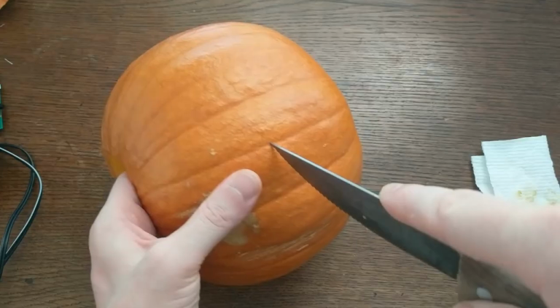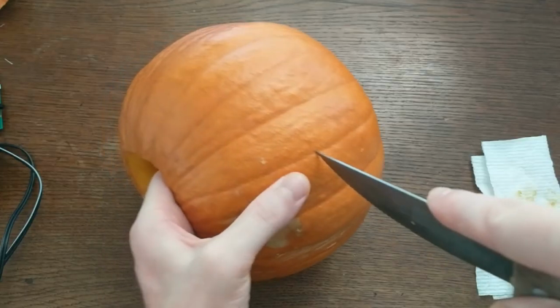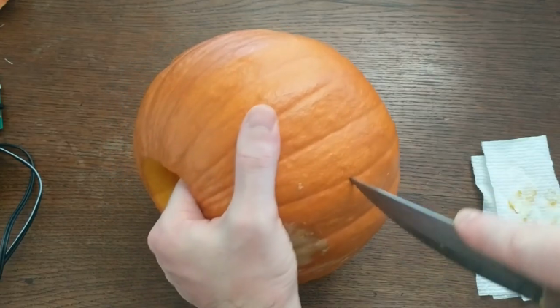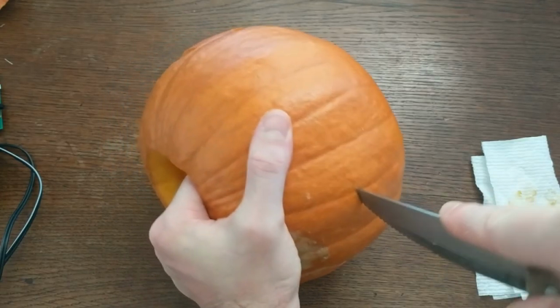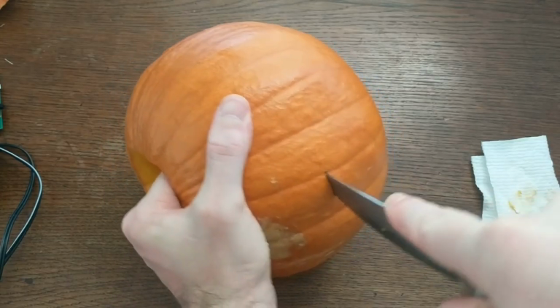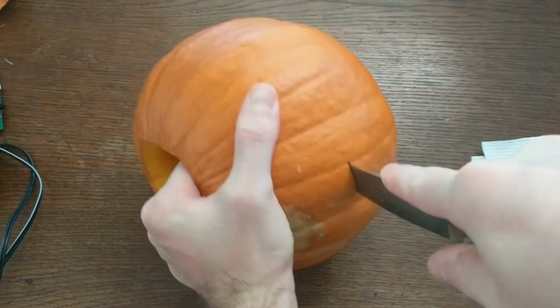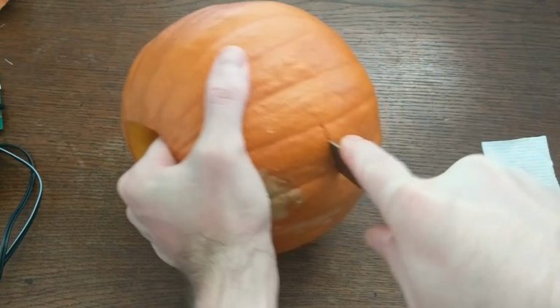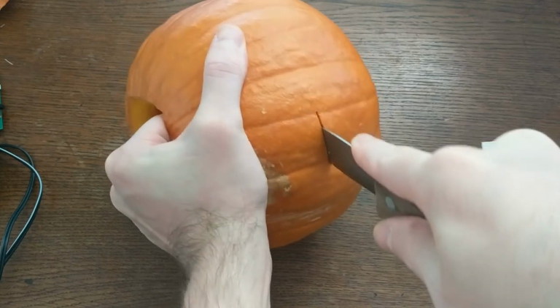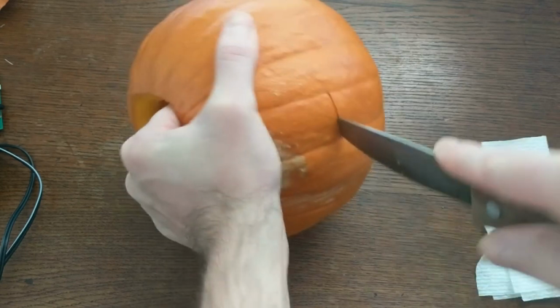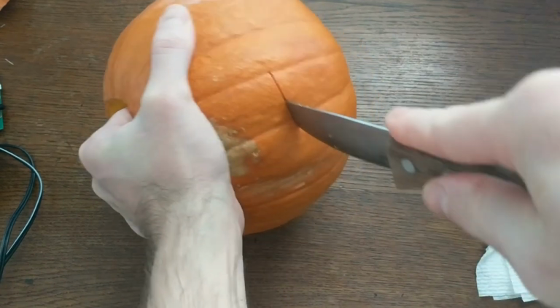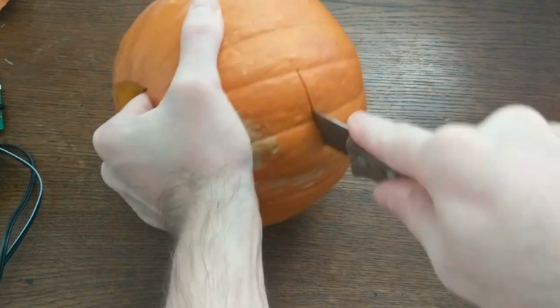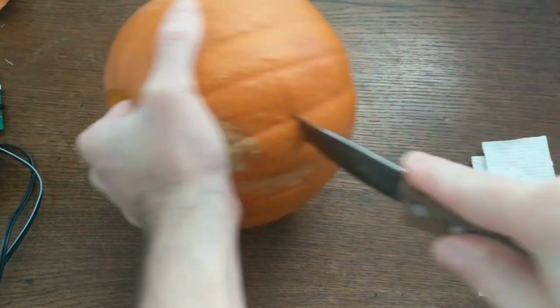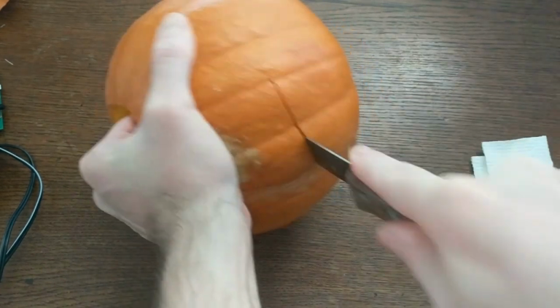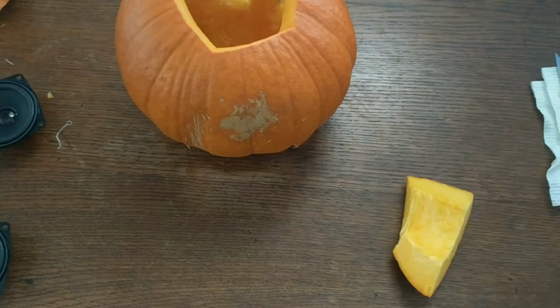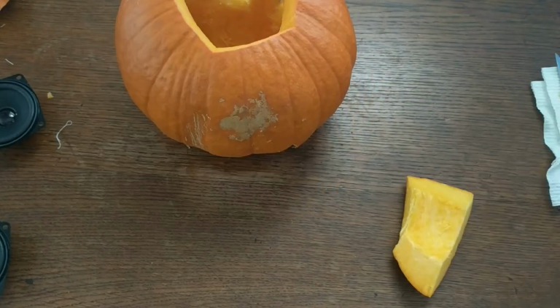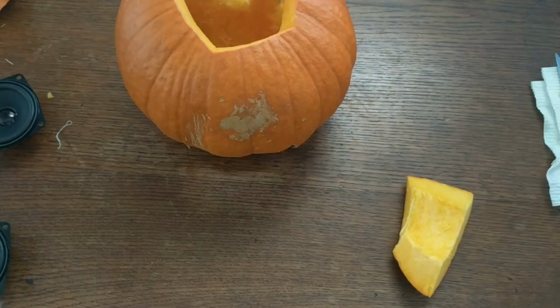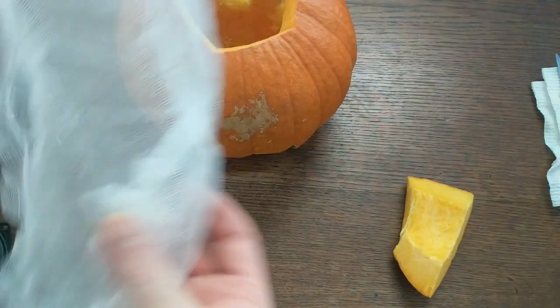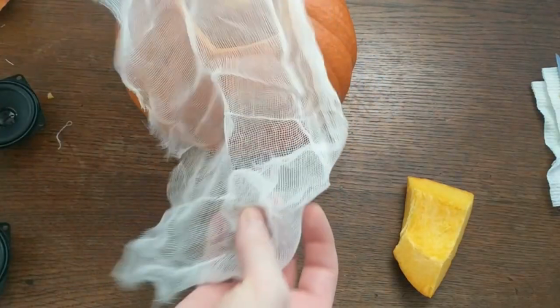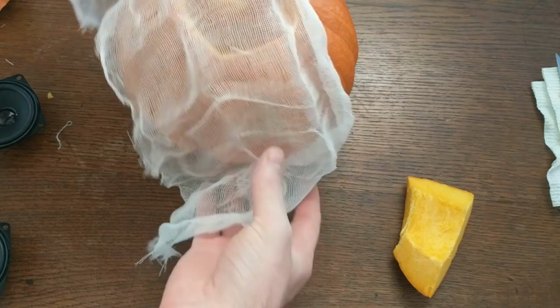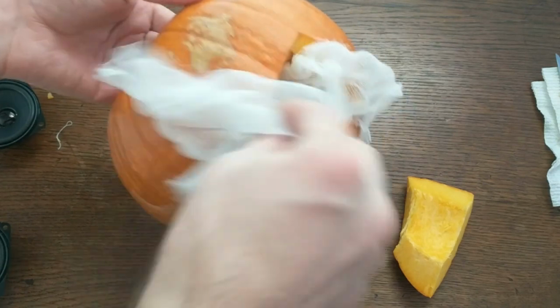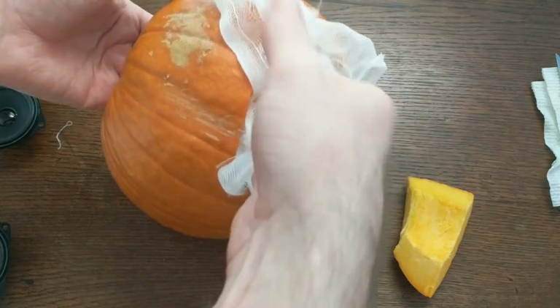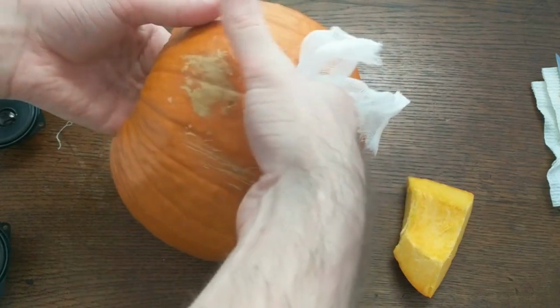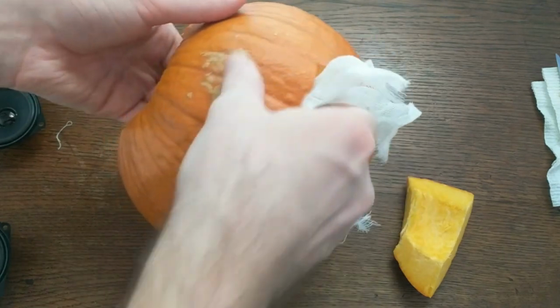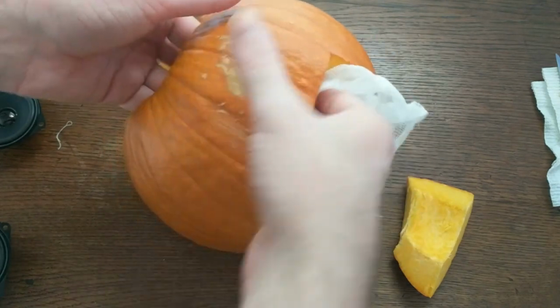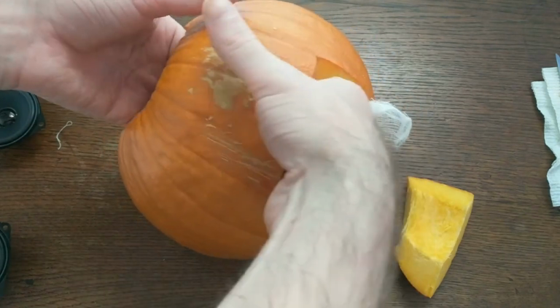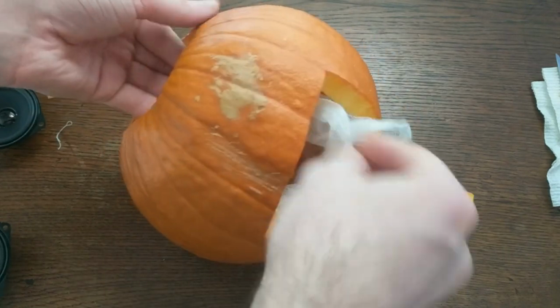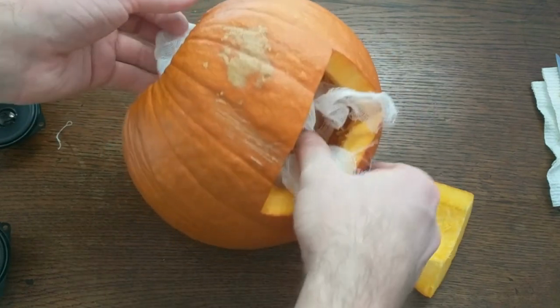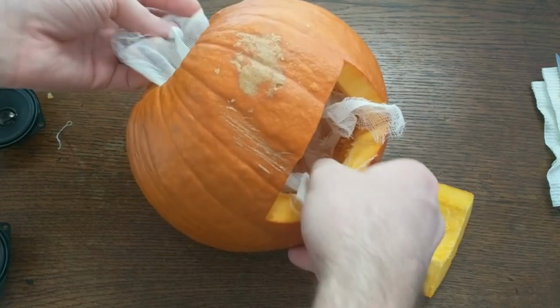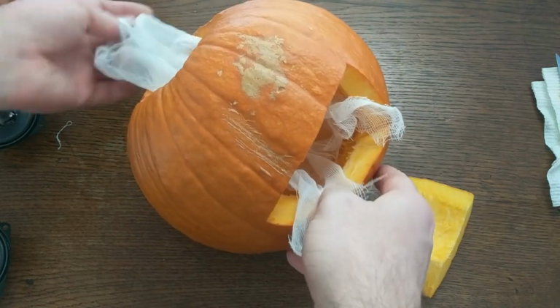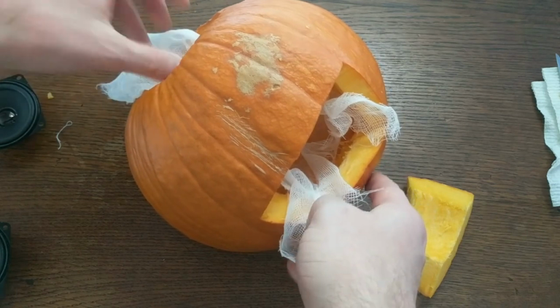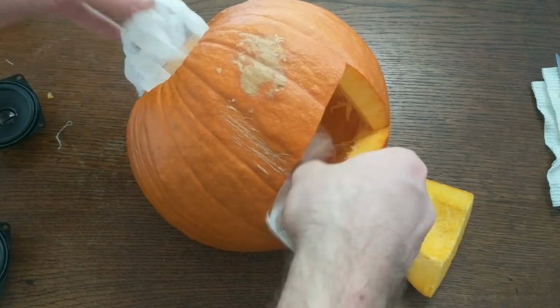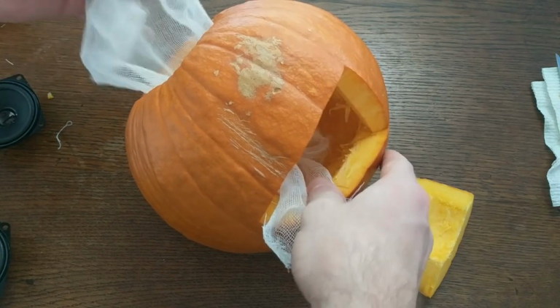It dawned on me that this would be much easier if I created a larger access hole in the back, so that's what I've done here. After cleaning the inside, it's ready to assemble. I put down some cheesecloth to protect the speakers from pumpkin bits, and also to hide them from the holes in the face.